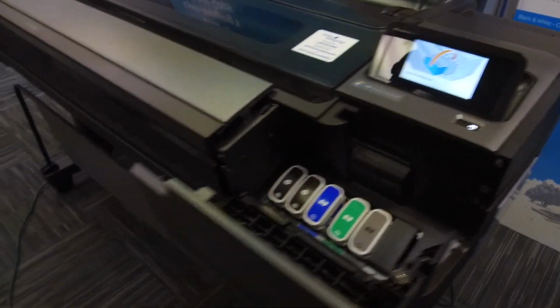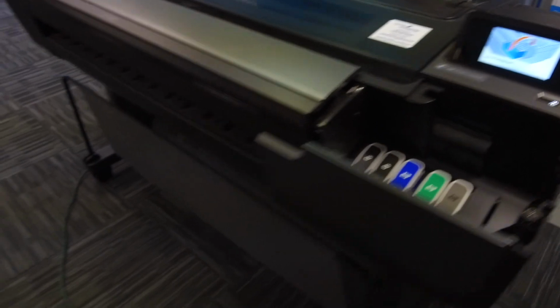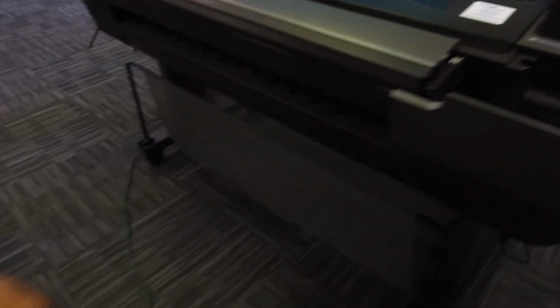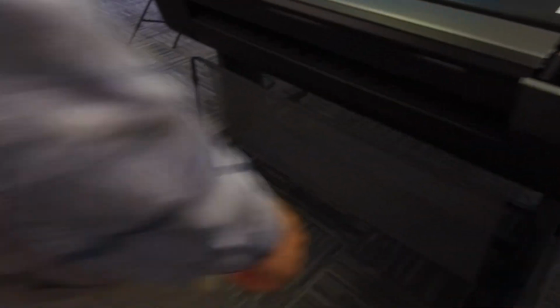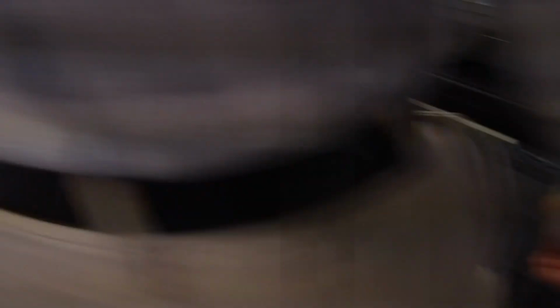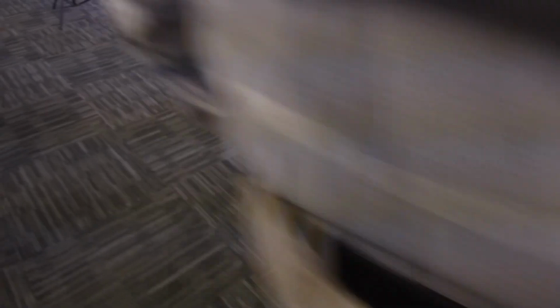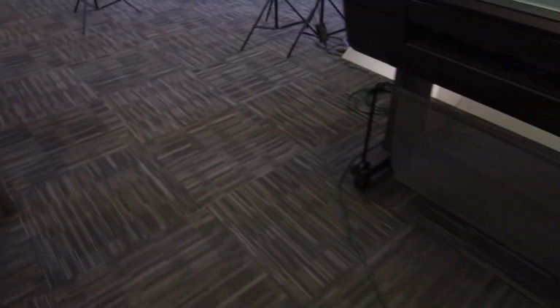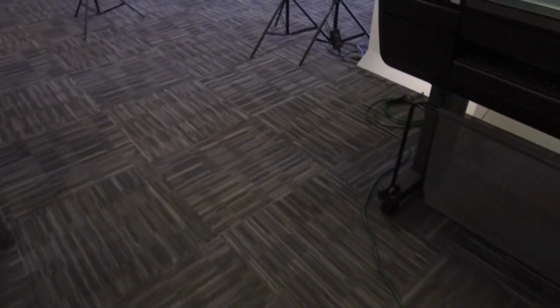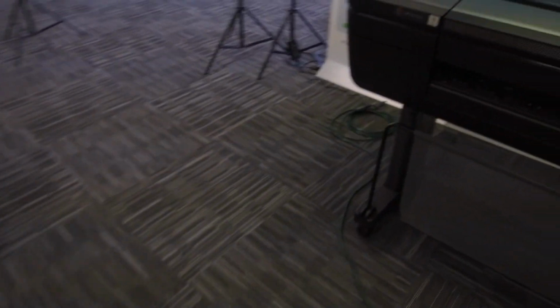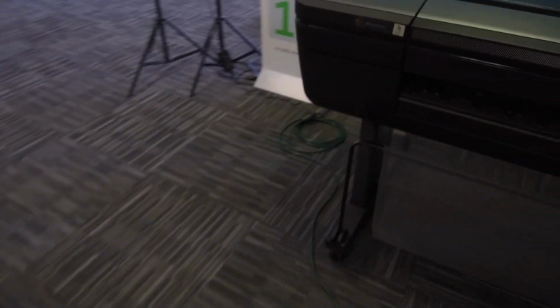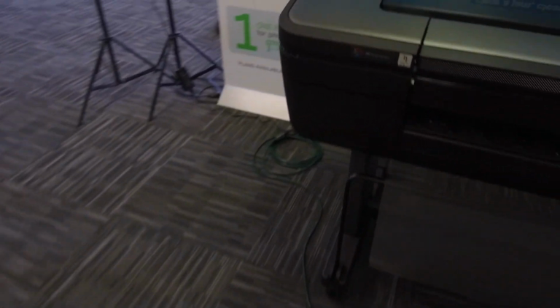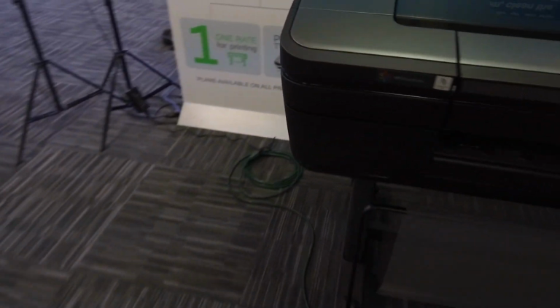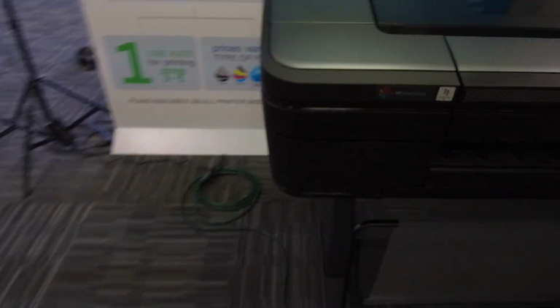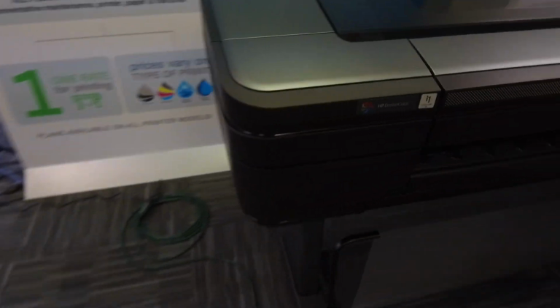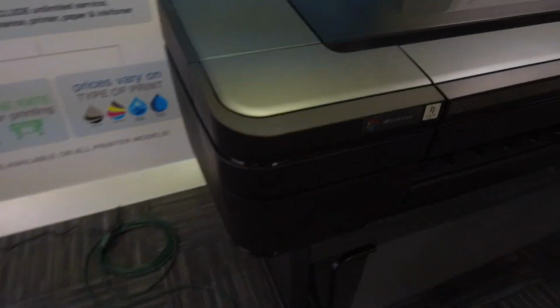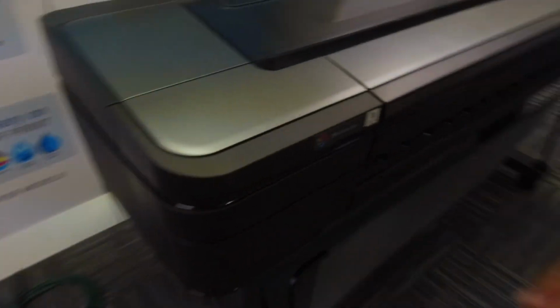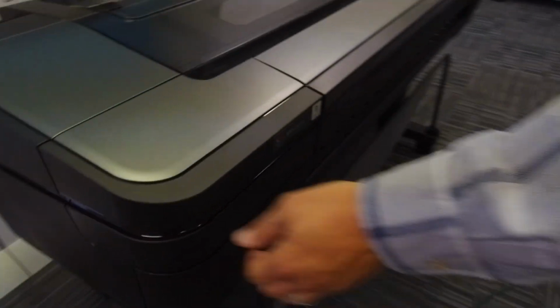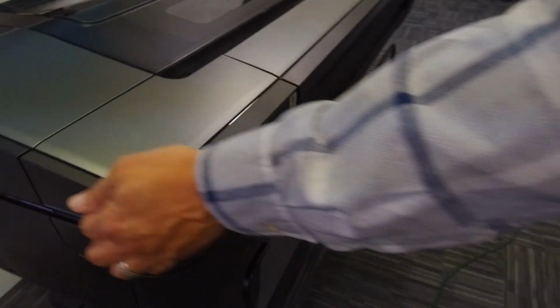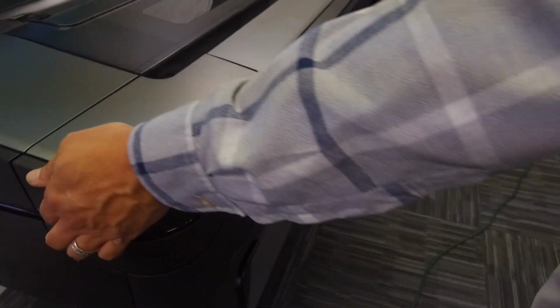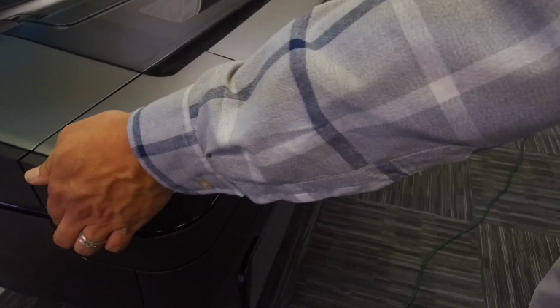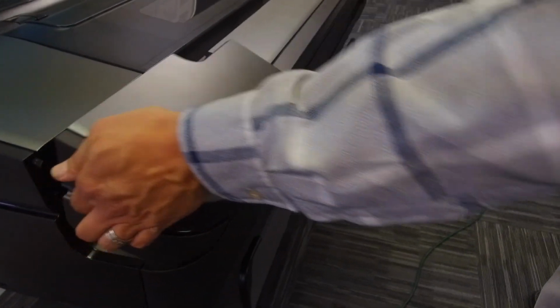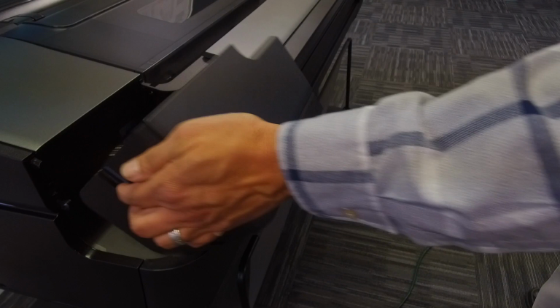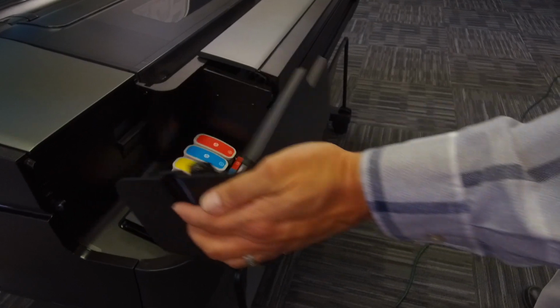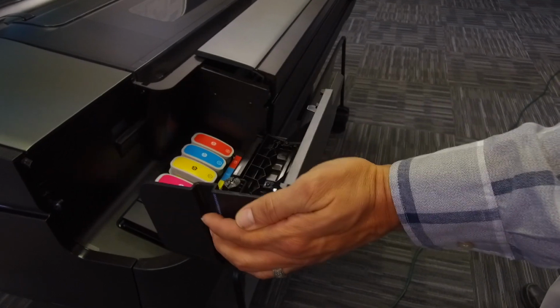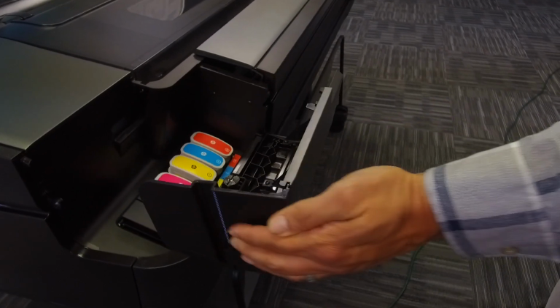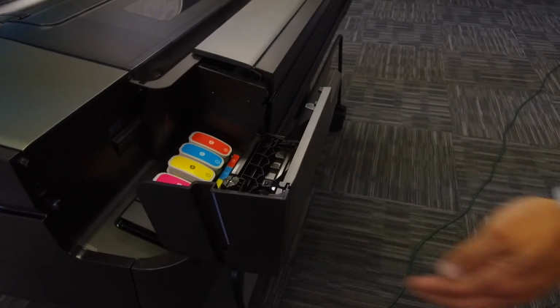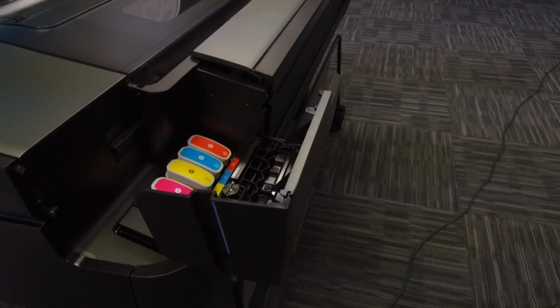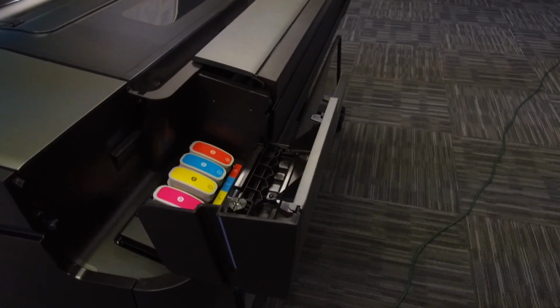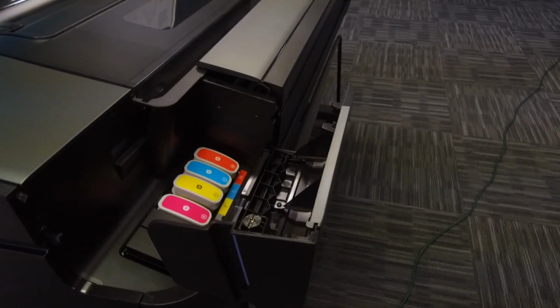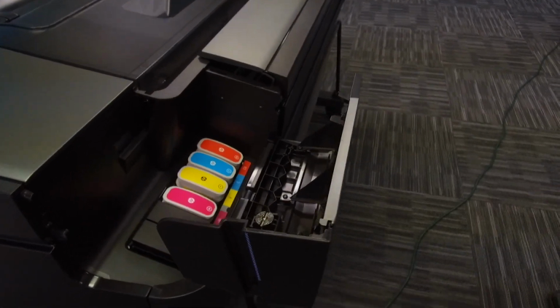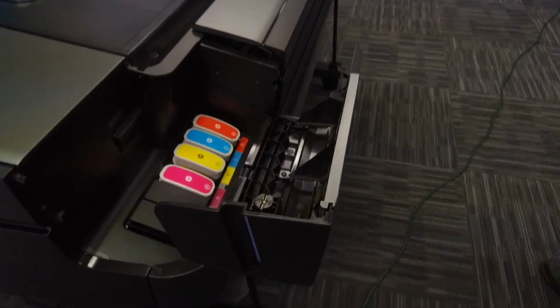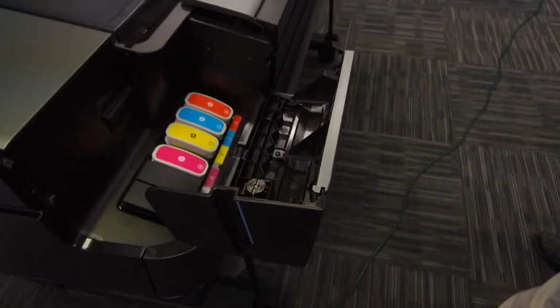The Z6 has two ink bays, on the right and the left. Make sure to check both ink bays for anything that needs to be replaced.